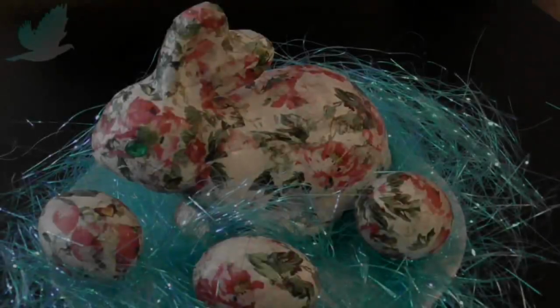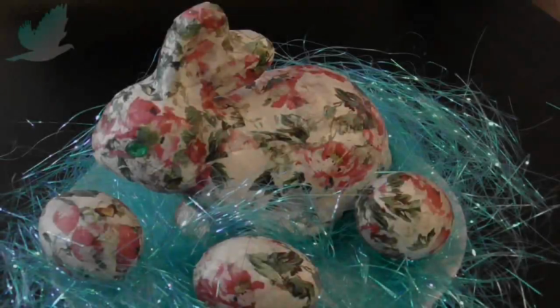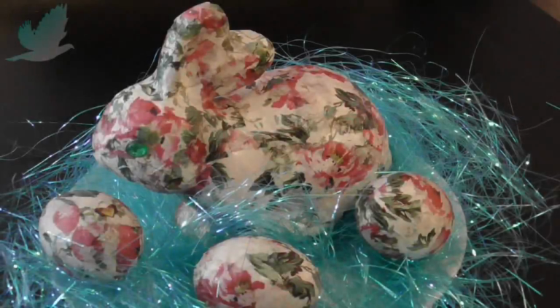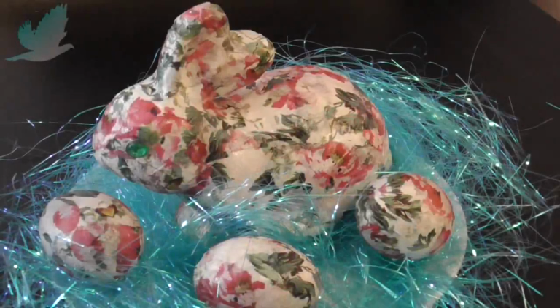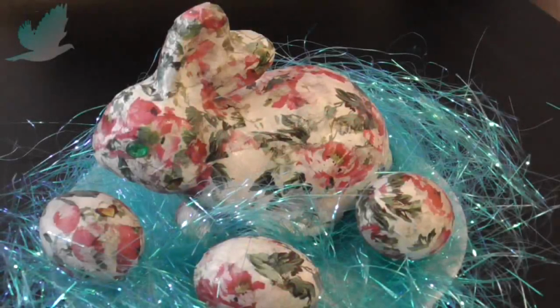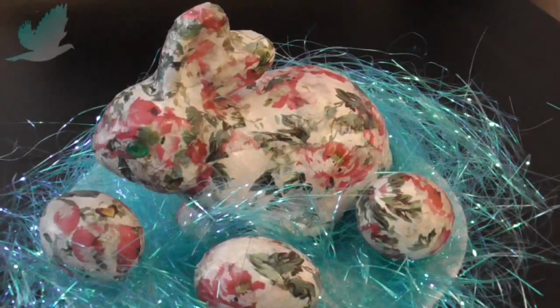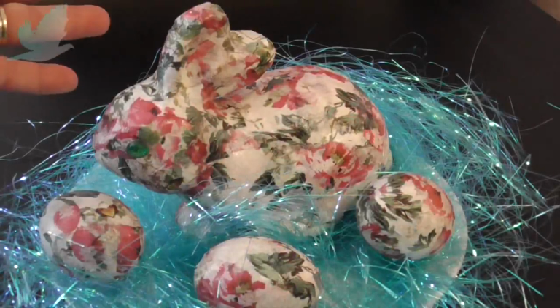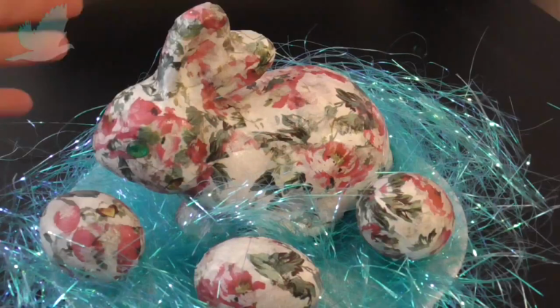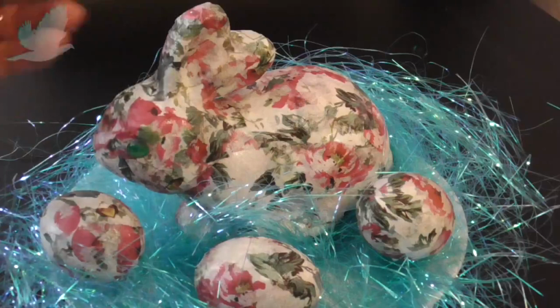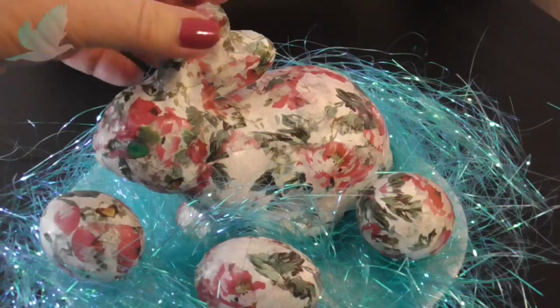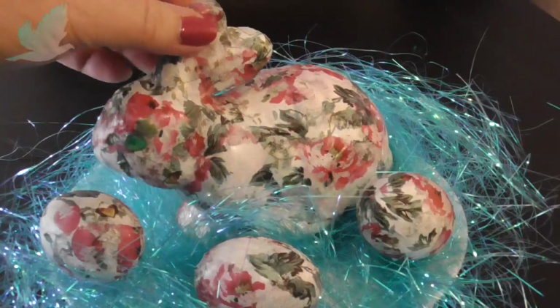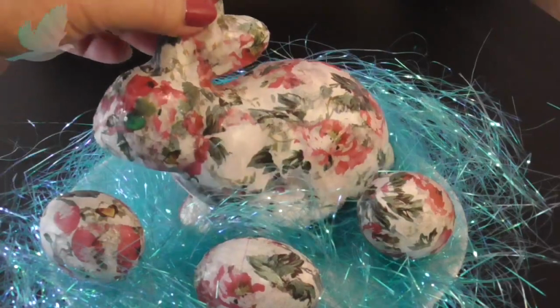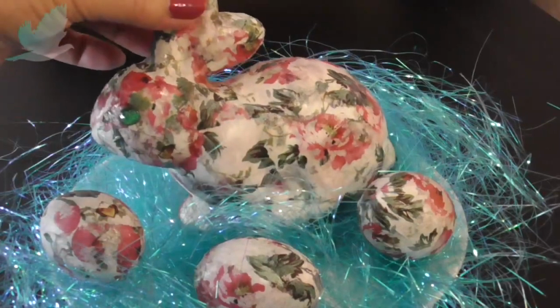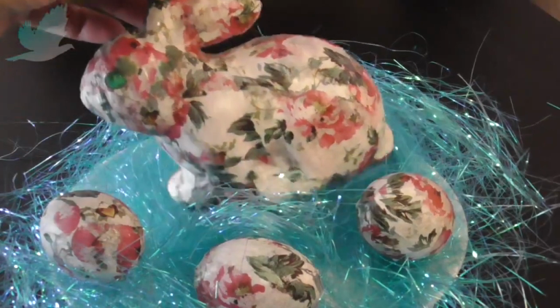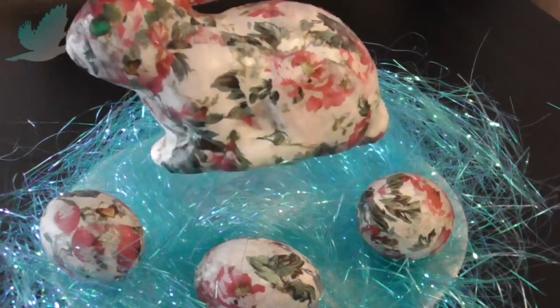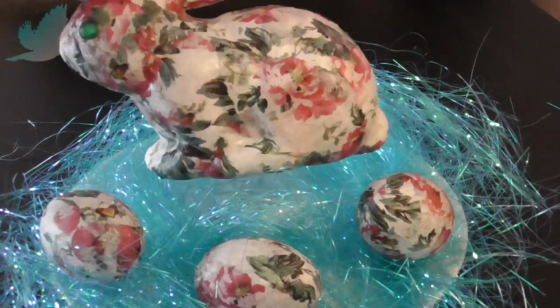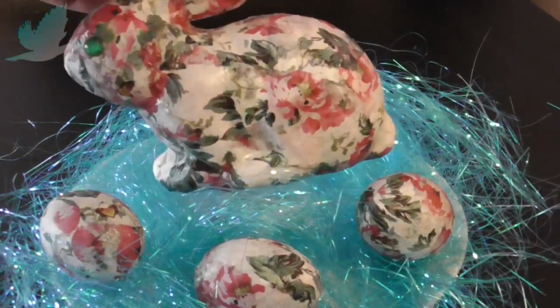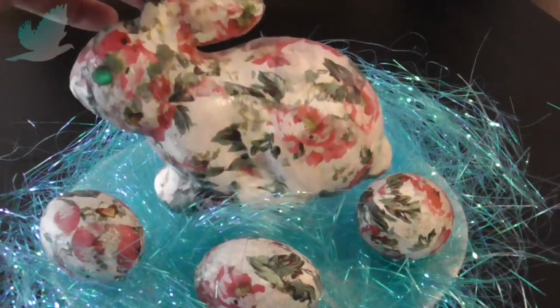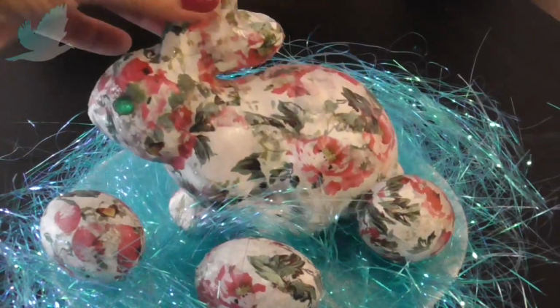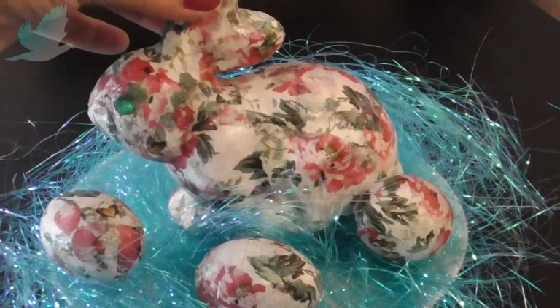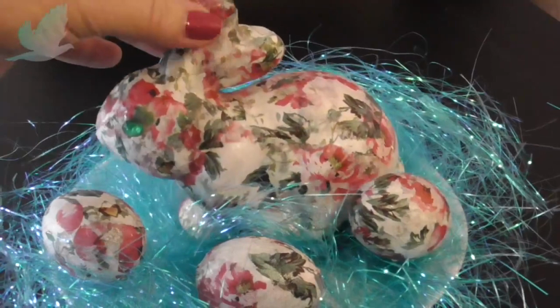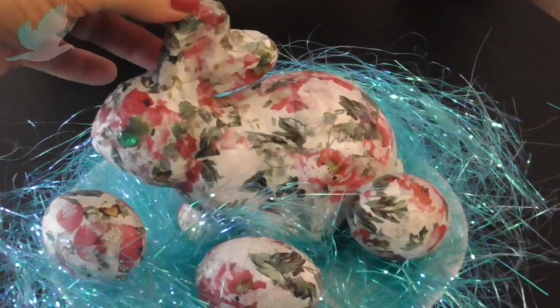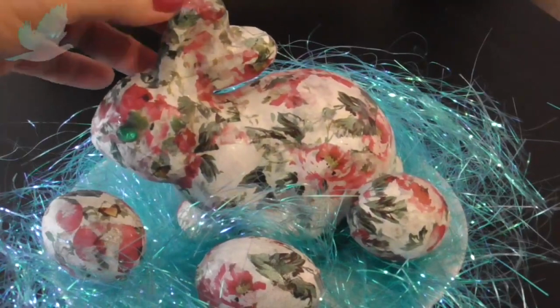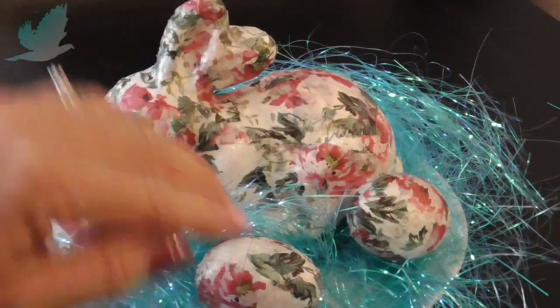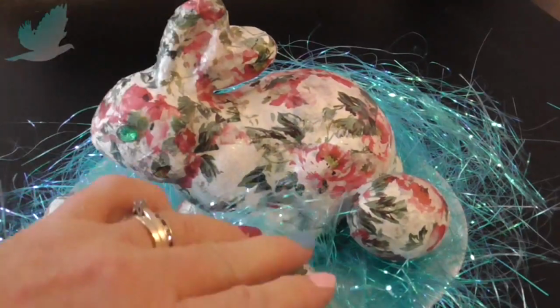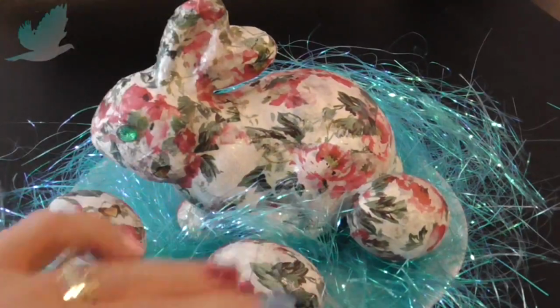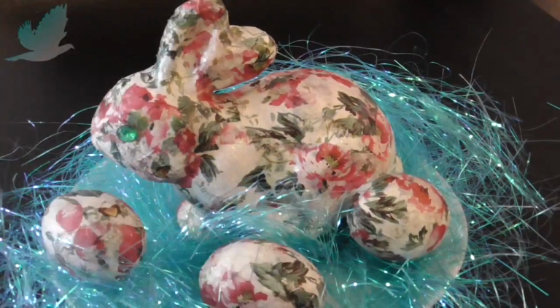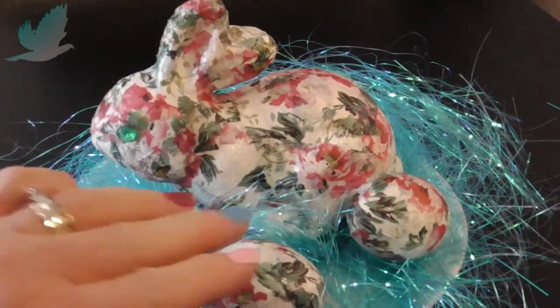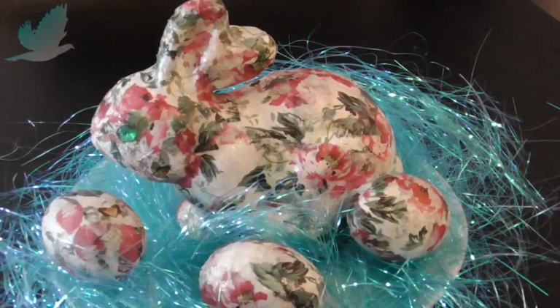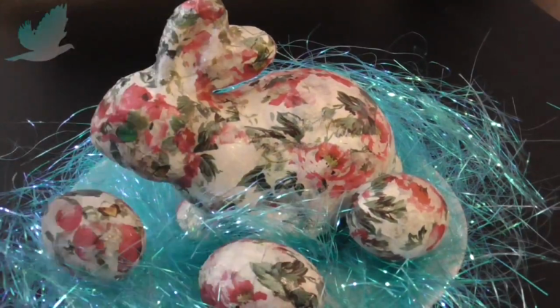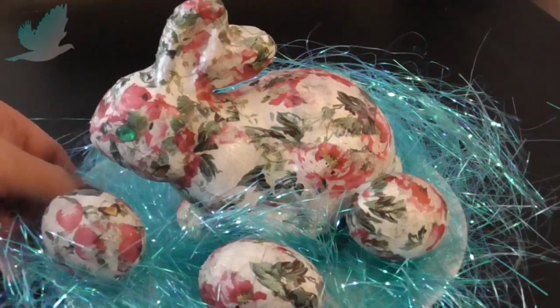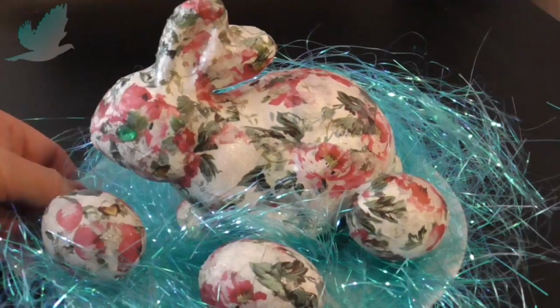Hi guys, if you'd like to find out how I made these beautiful polystyrene Easter Bunny and Egg table decorations, keep watching.